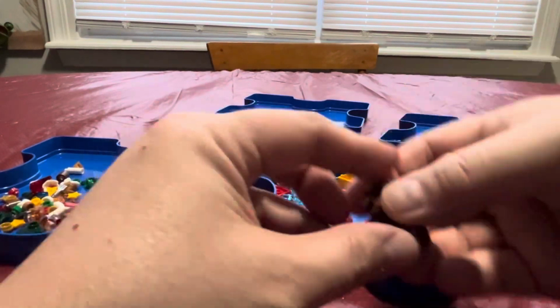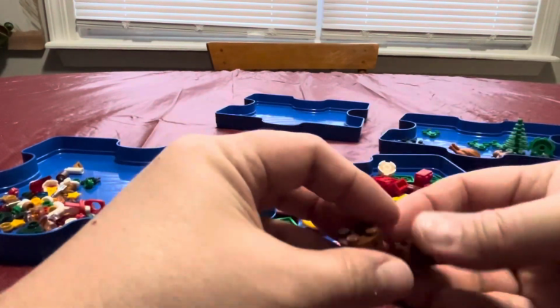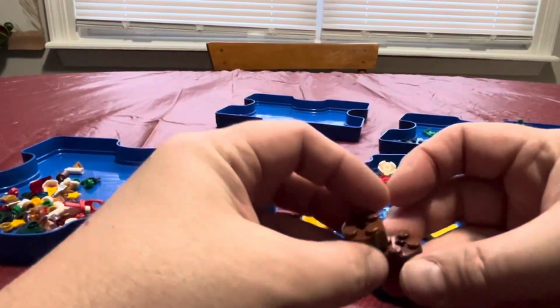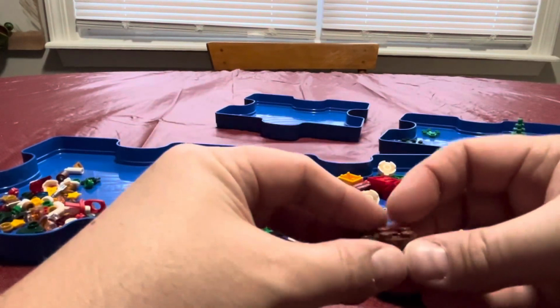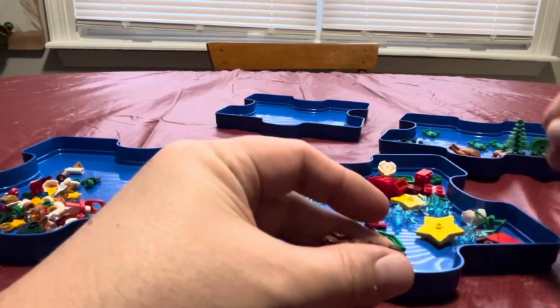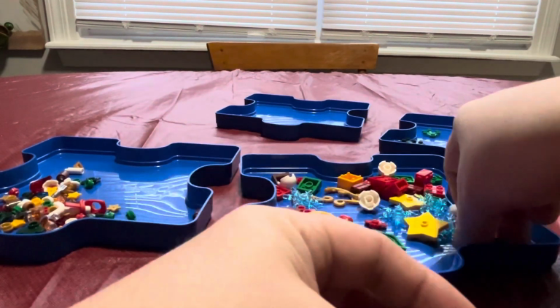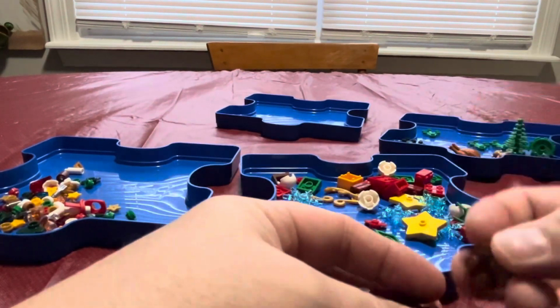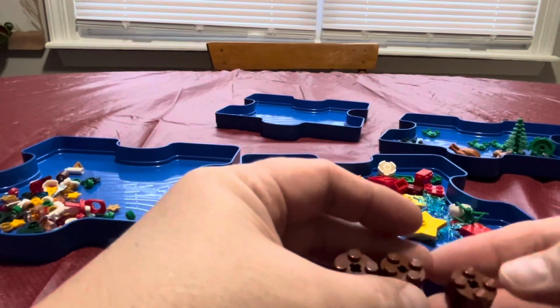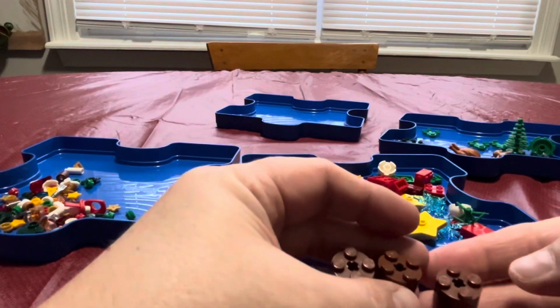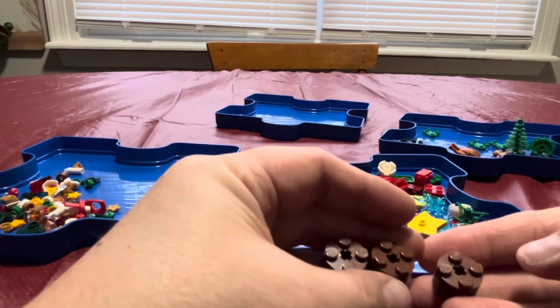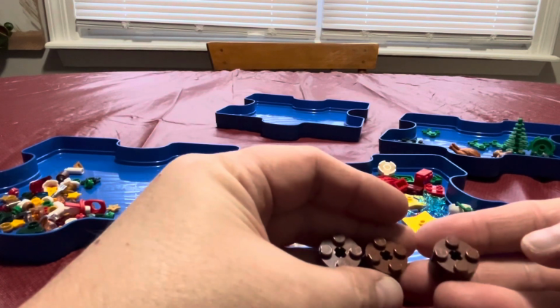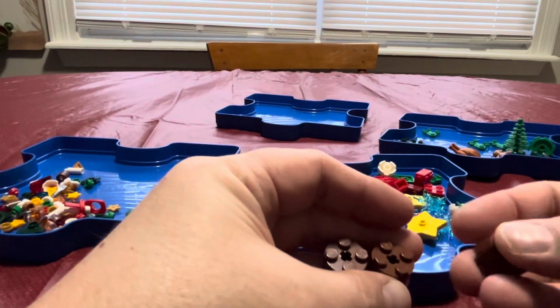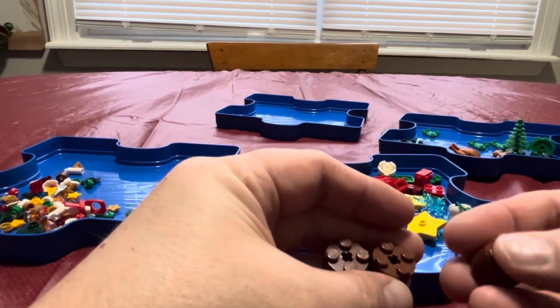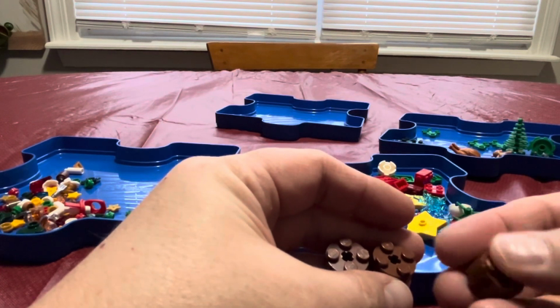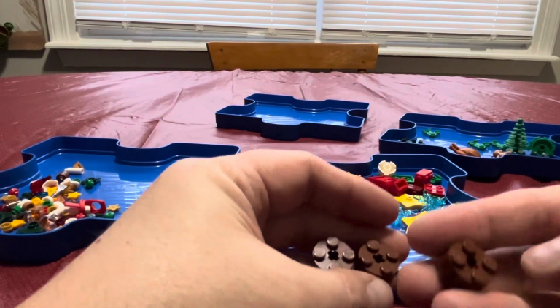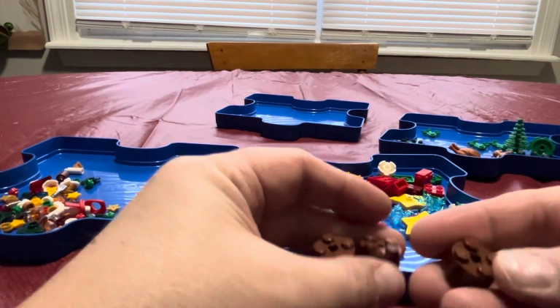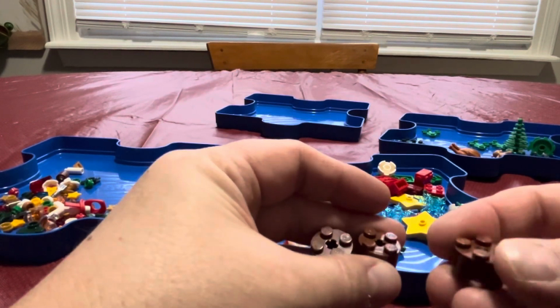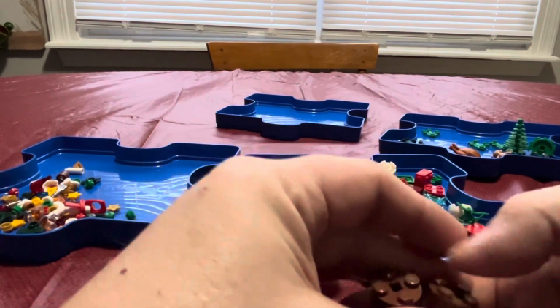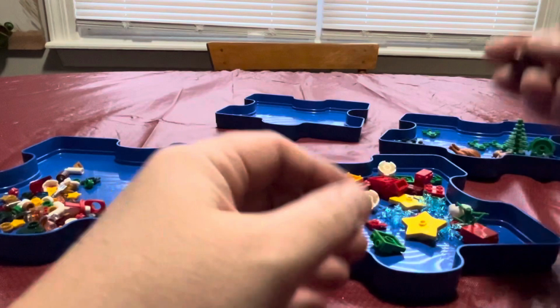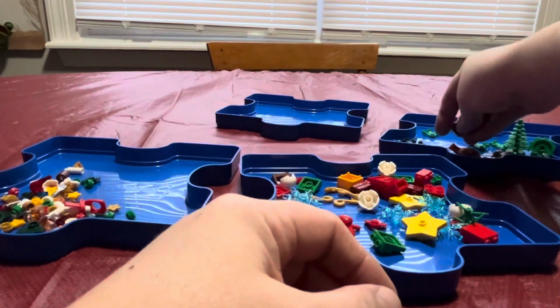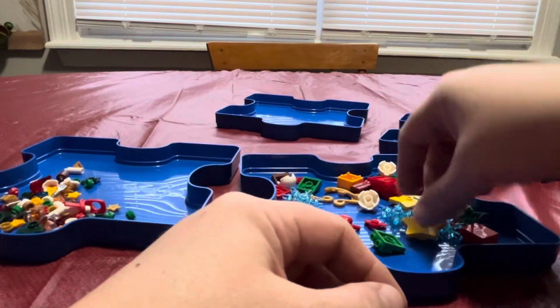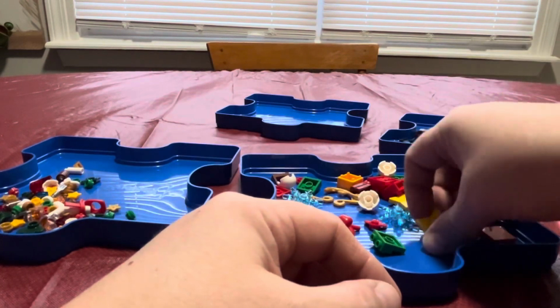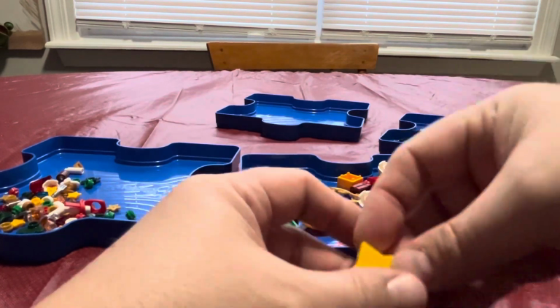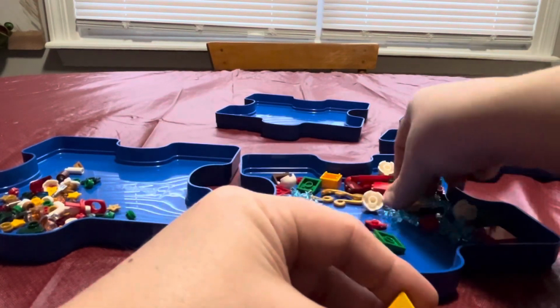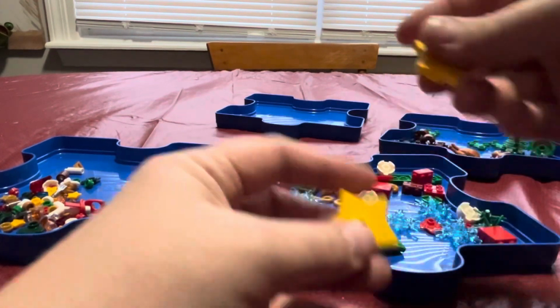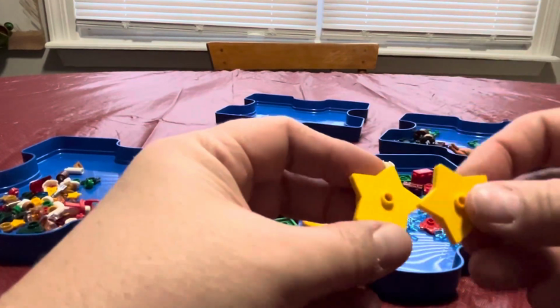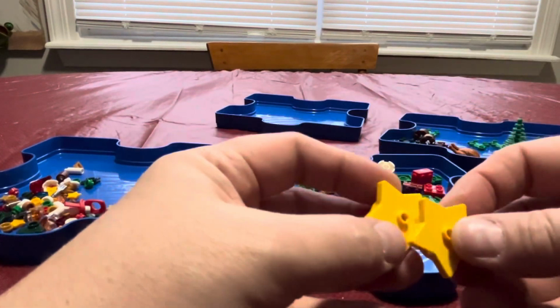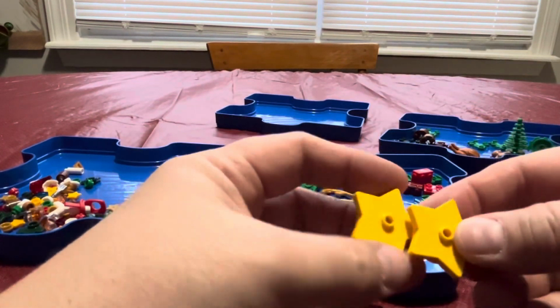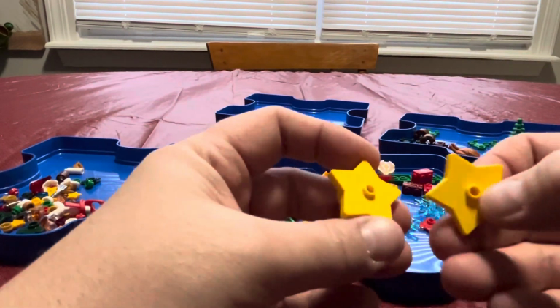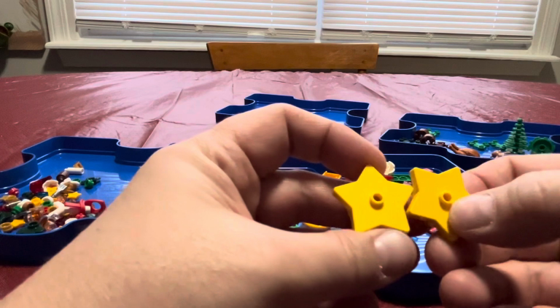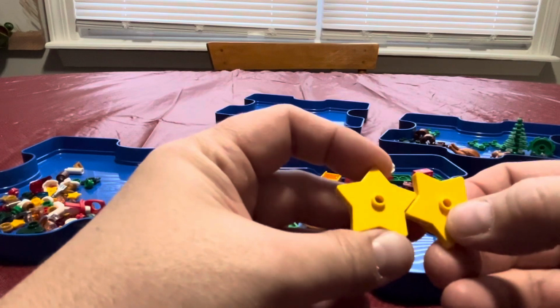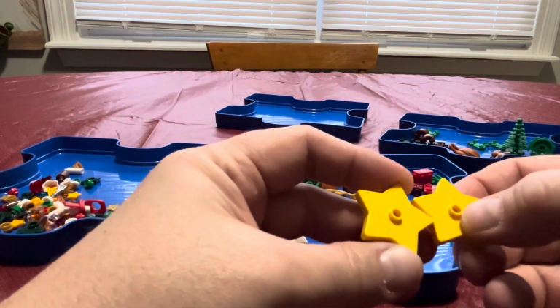We got these little guys here. Our previous set had little tops to make logs, but these are more like chairs you can sit on. We got a Christmas star — yay! Two Christmas stars — yay!